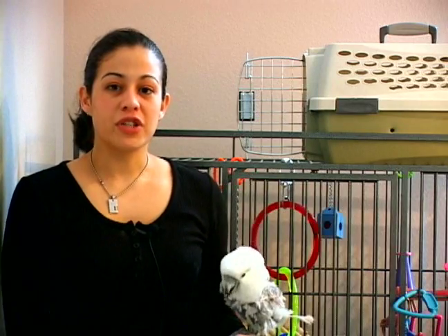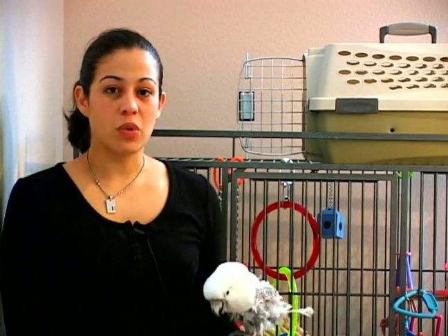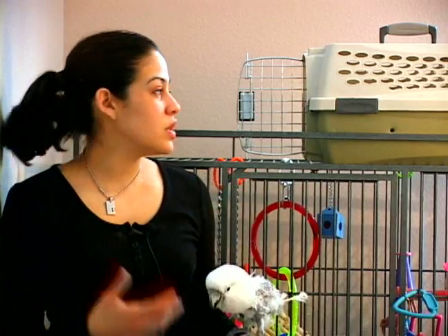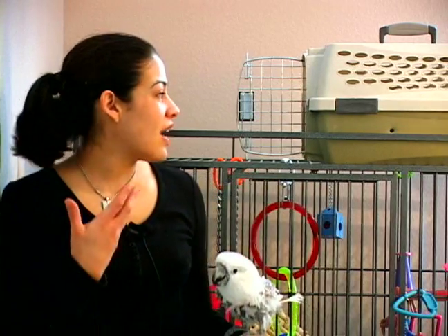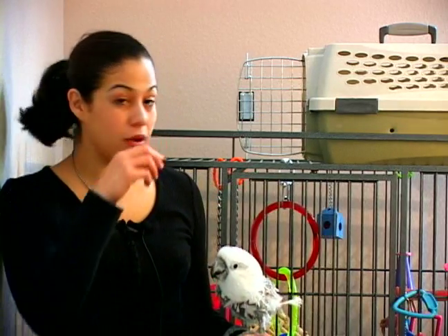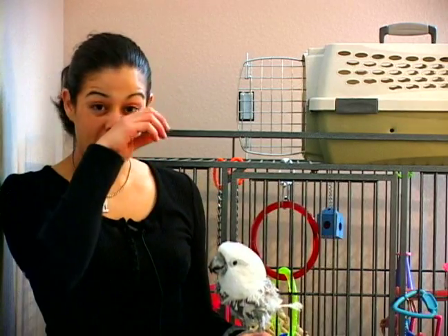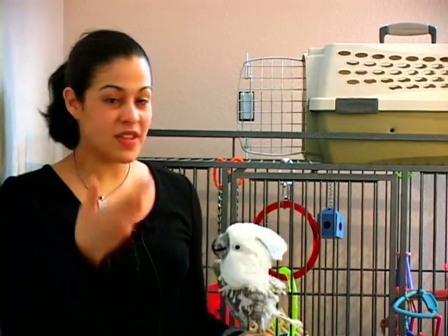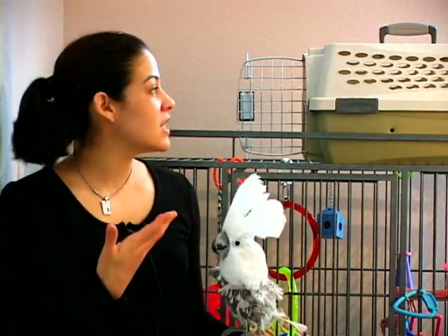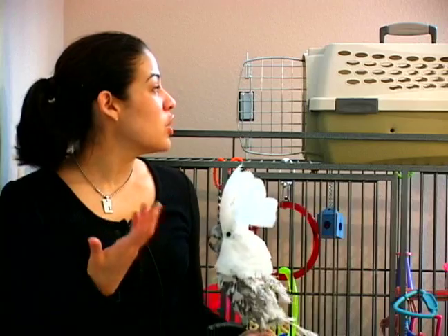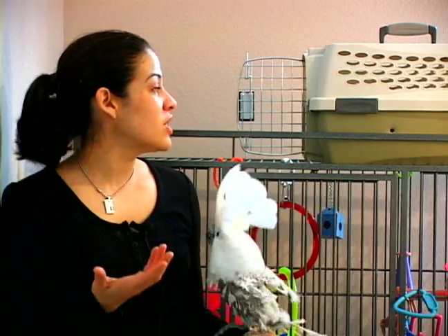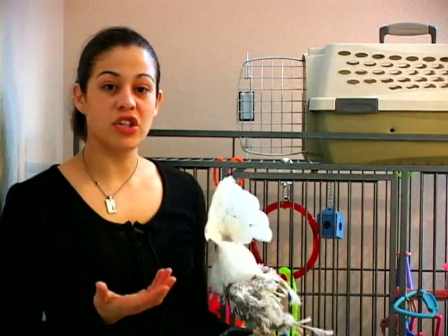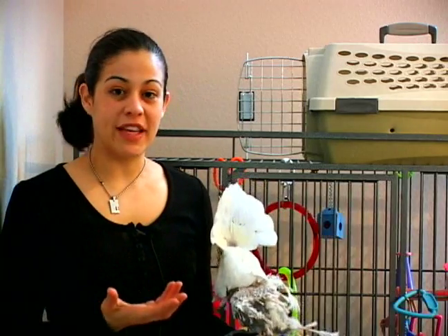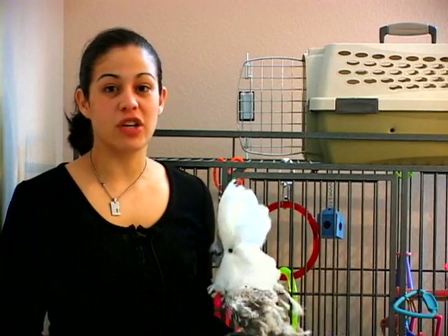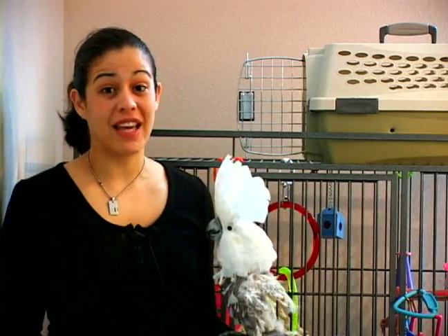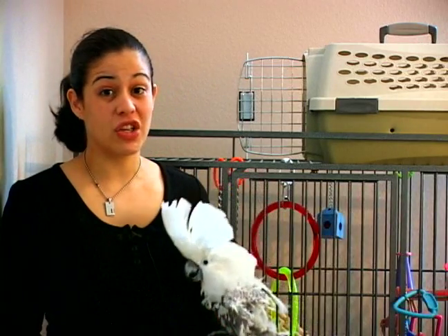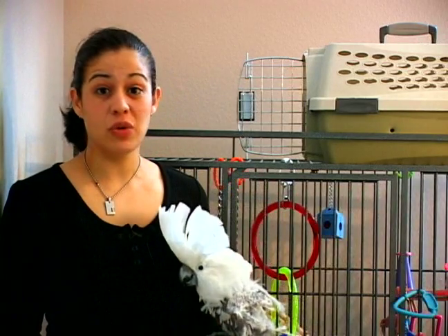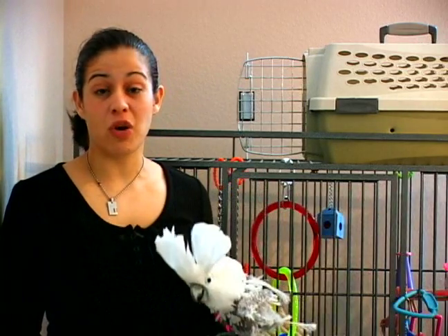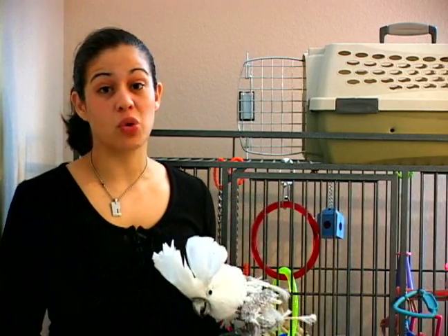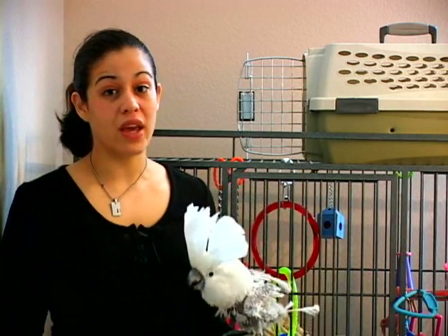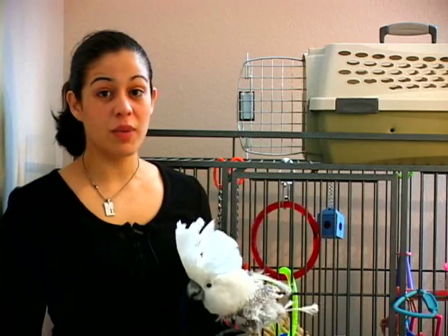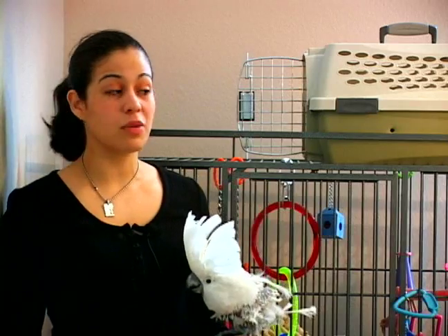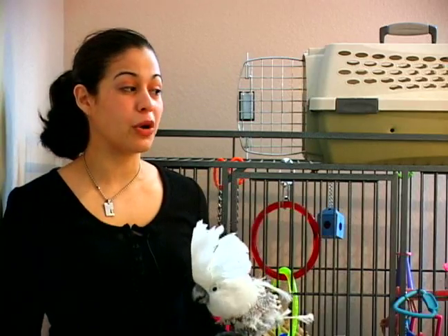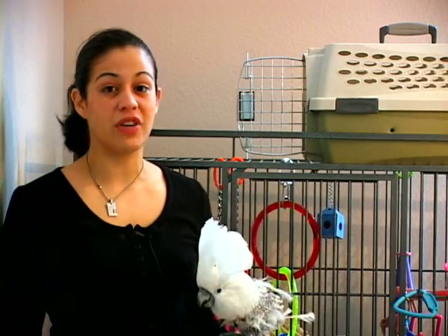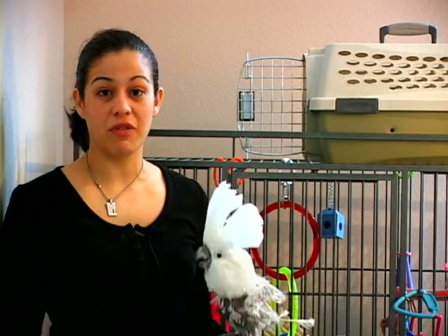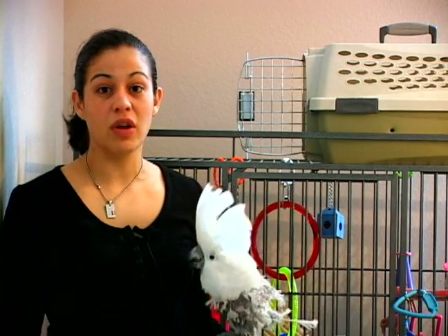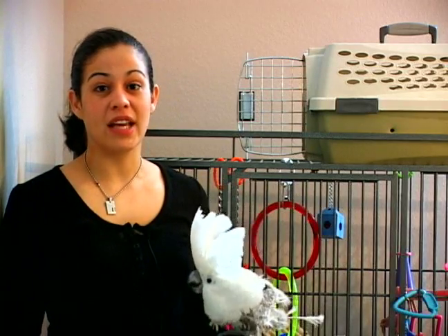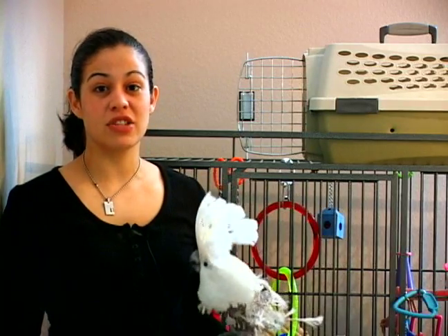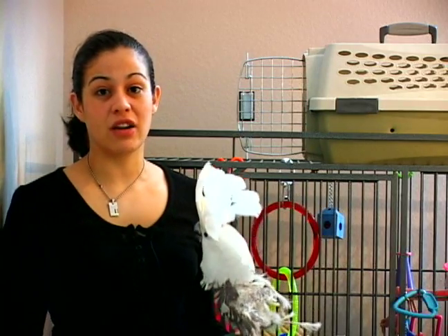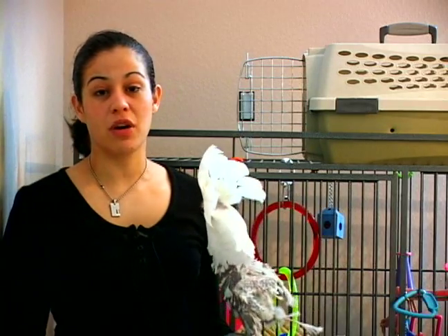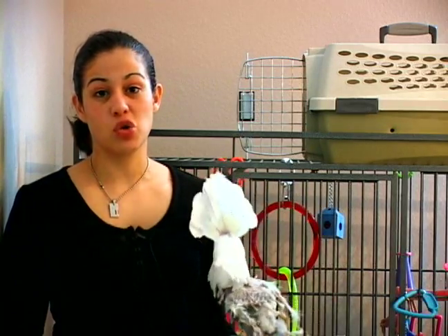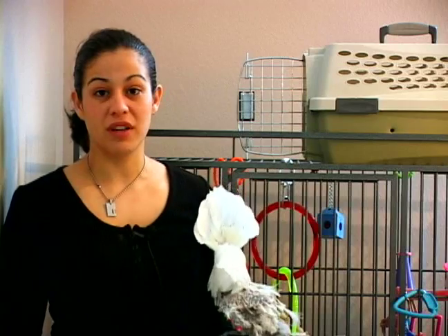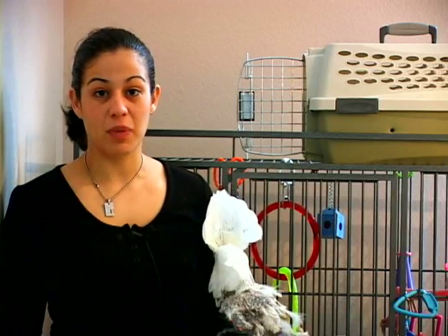One of the first things that you want to do is have that crate — in this case, you might just set it on top of the cage or near the cage and do that for almost a week. You want to make sure the bird is very comfortable and considers that carrier part of its normal environment.